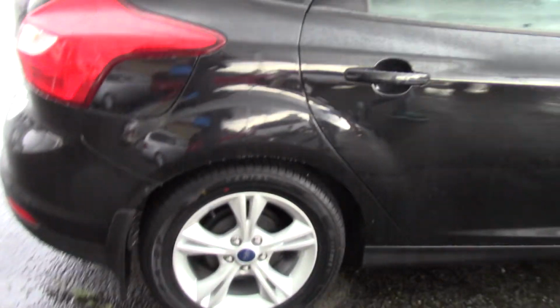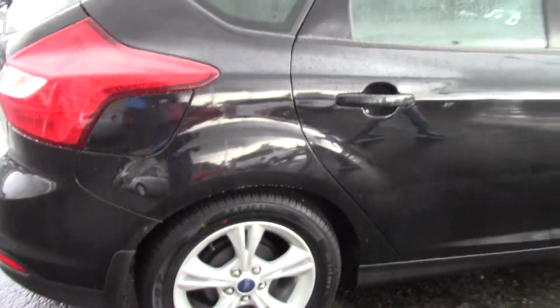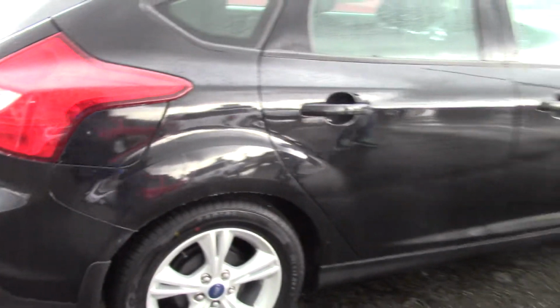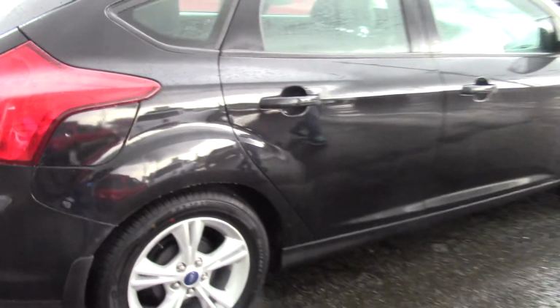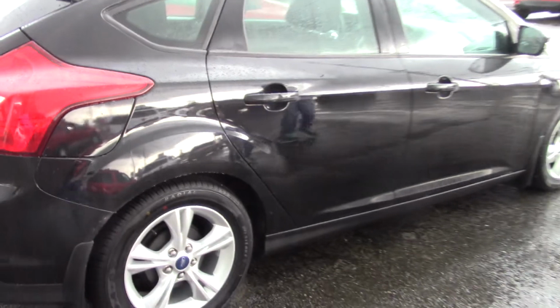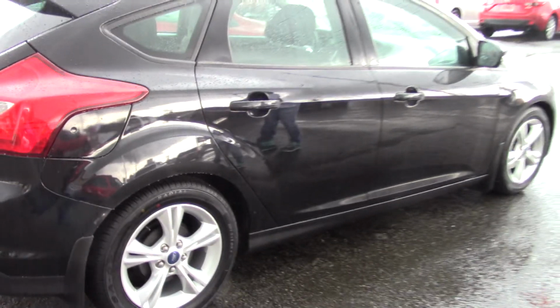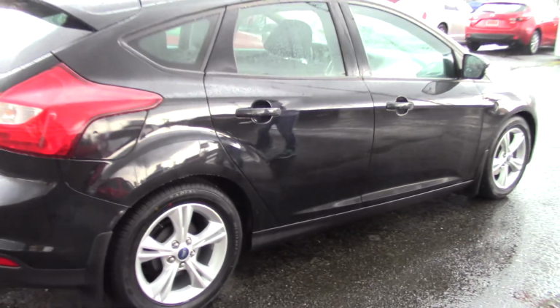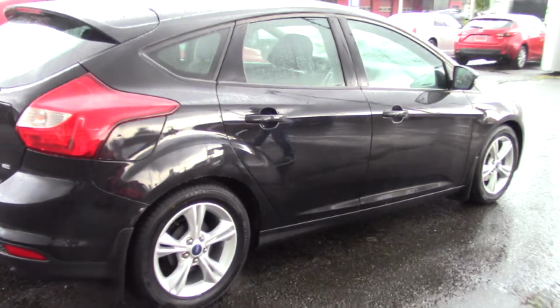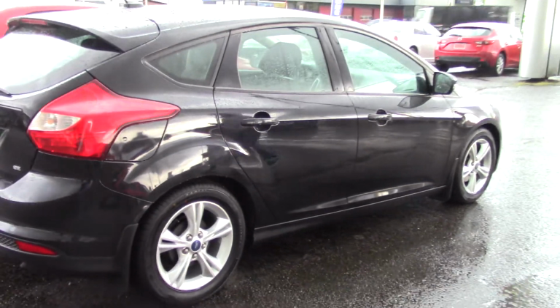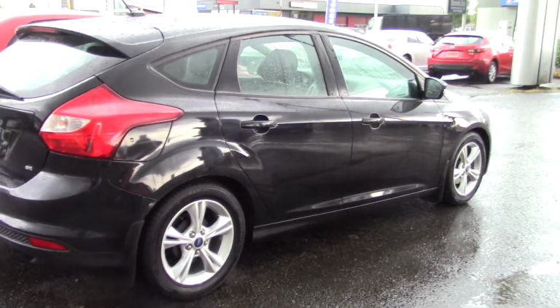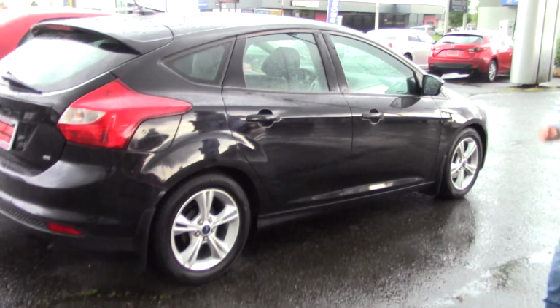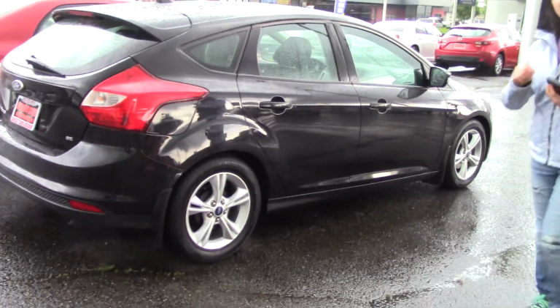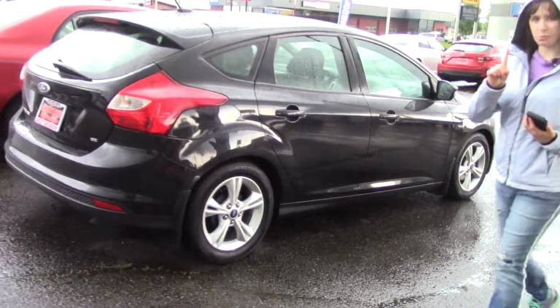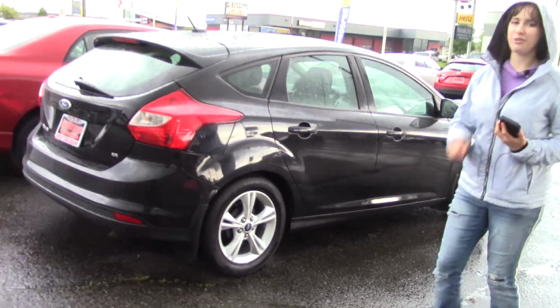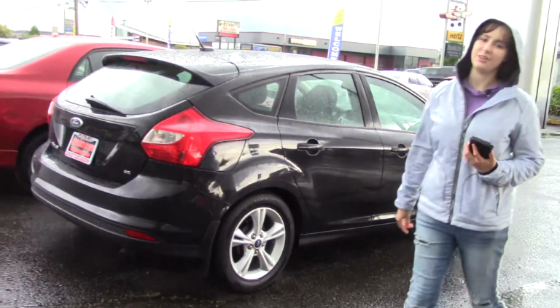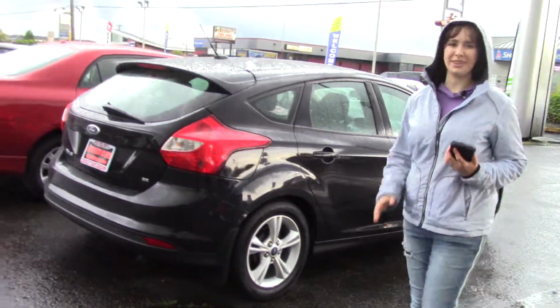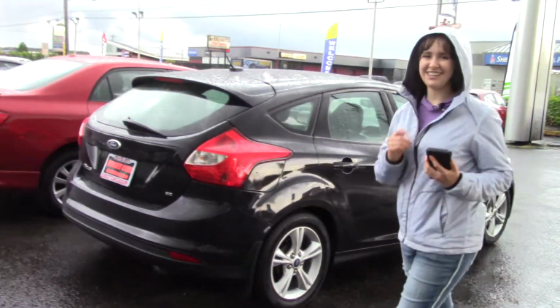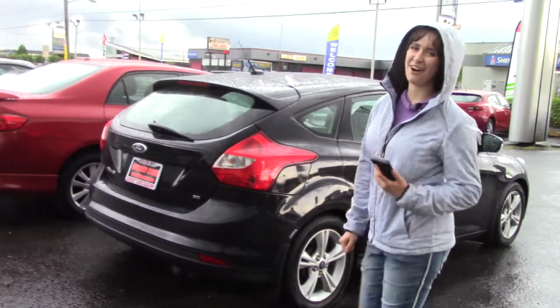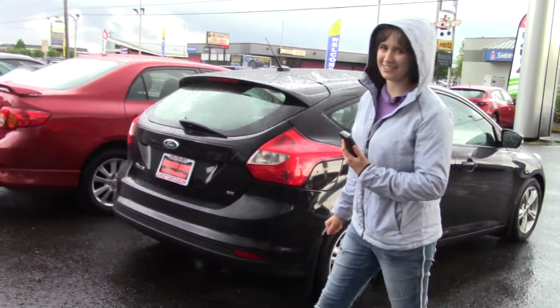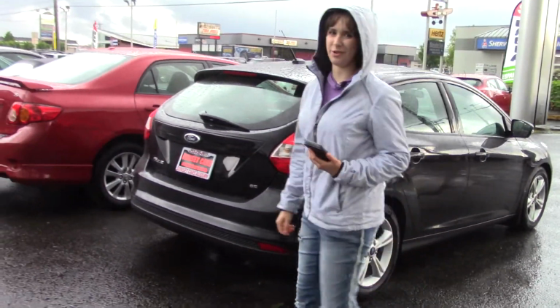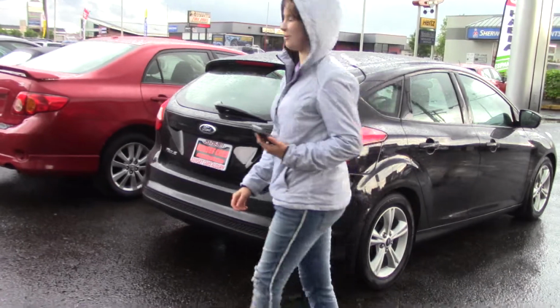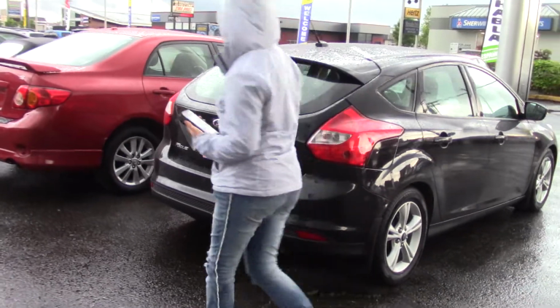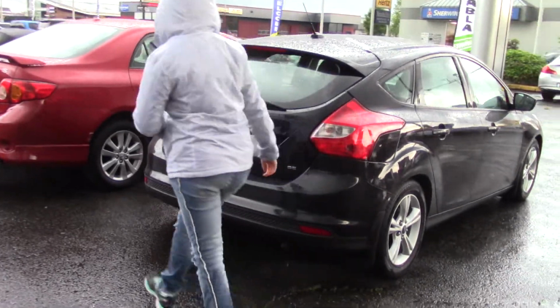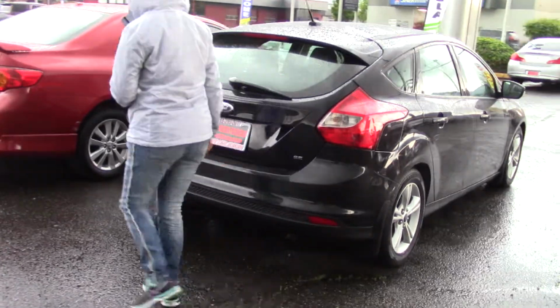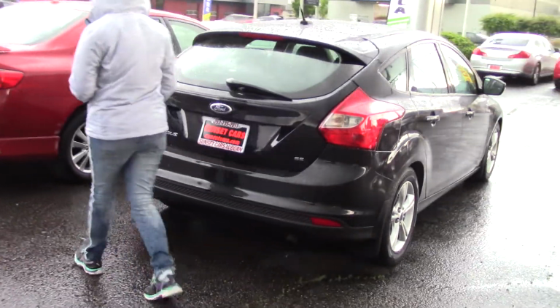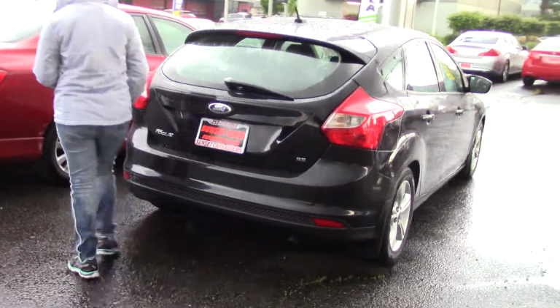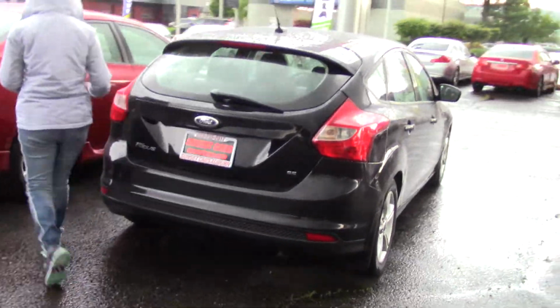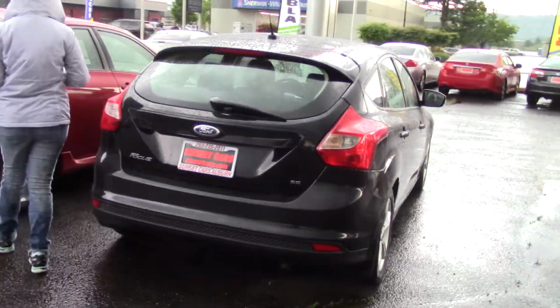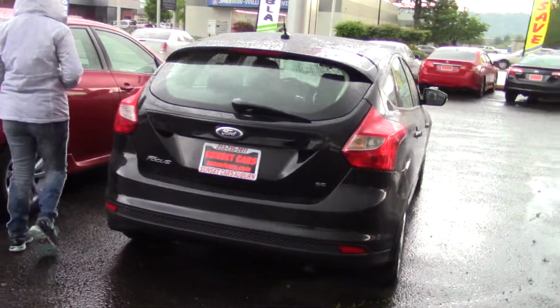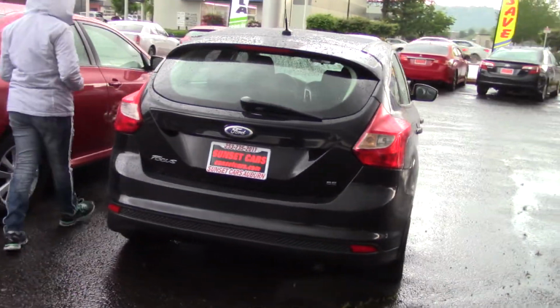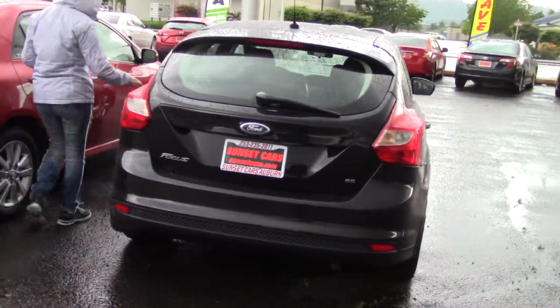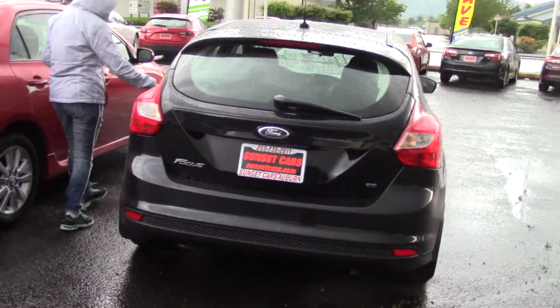You're also going to get to be the second owner of this car. It's a Carfax one-owner vehicle with a clean Carfax history report, and whoever had it took really good care of it, too.